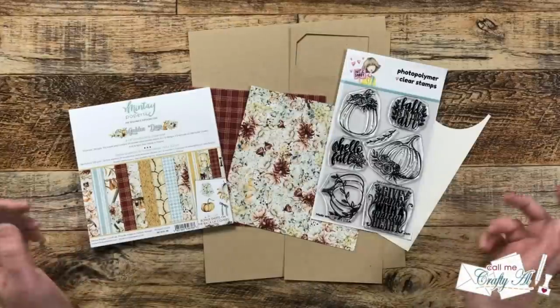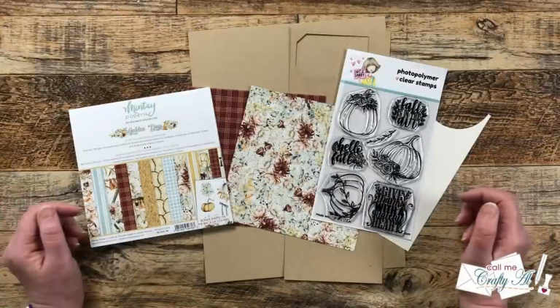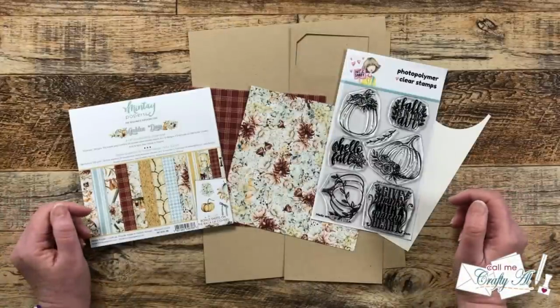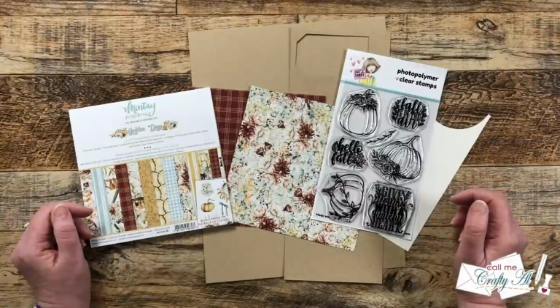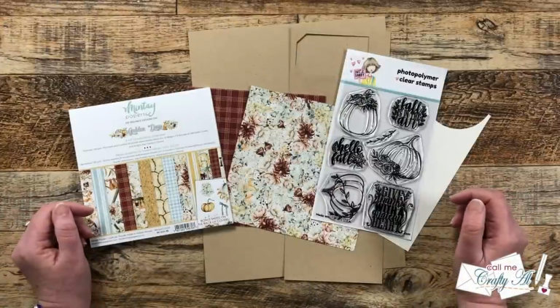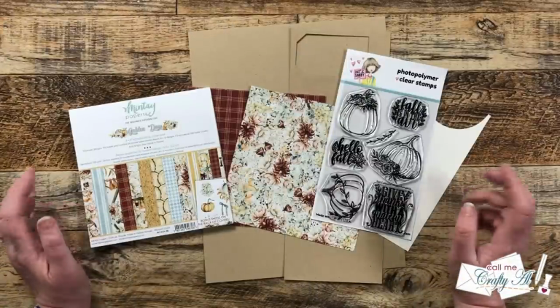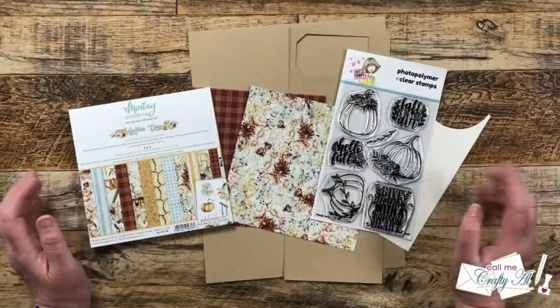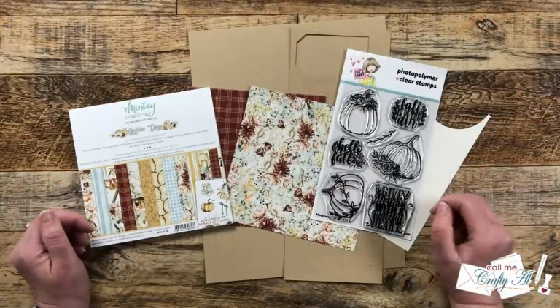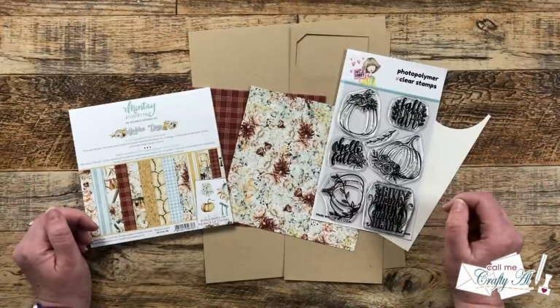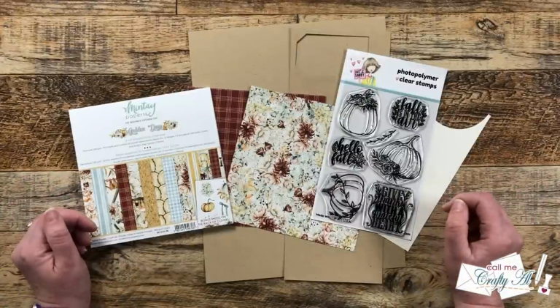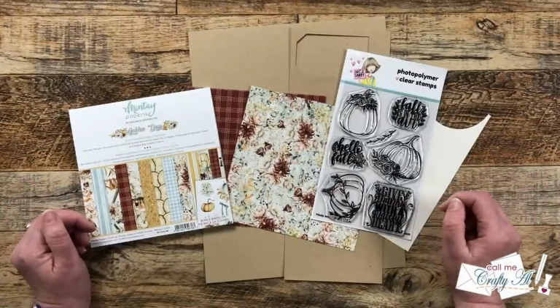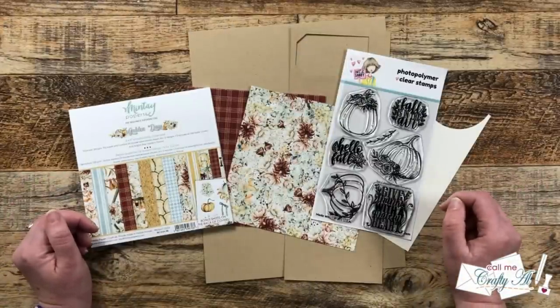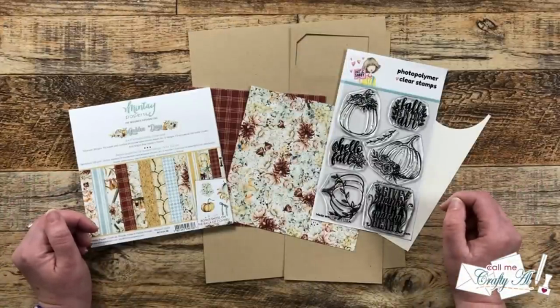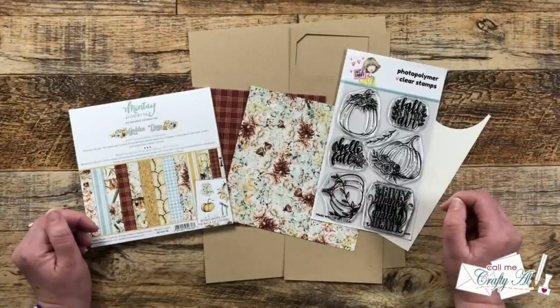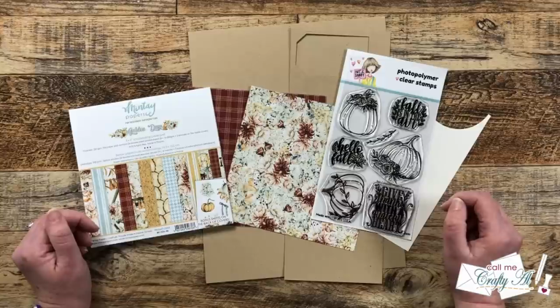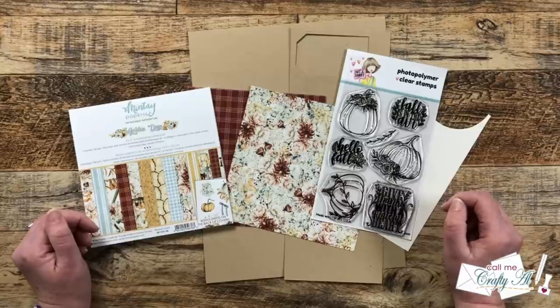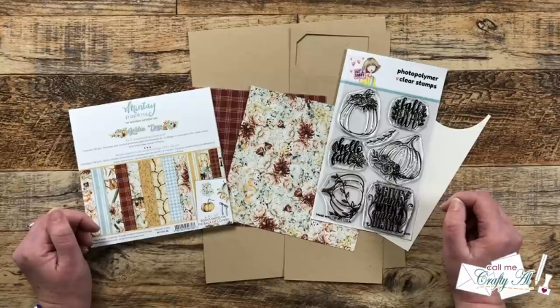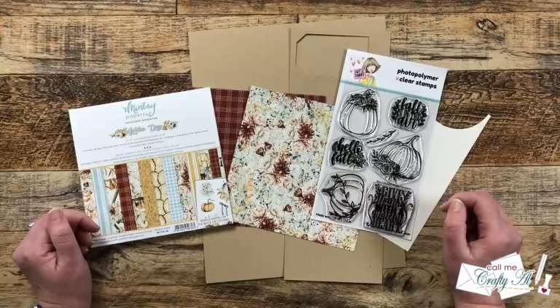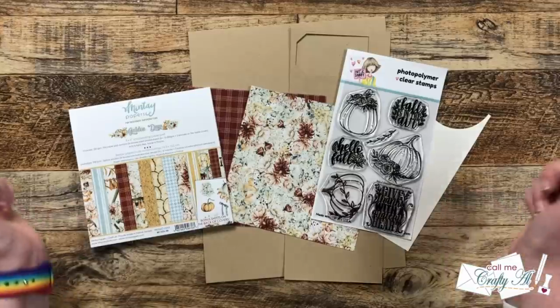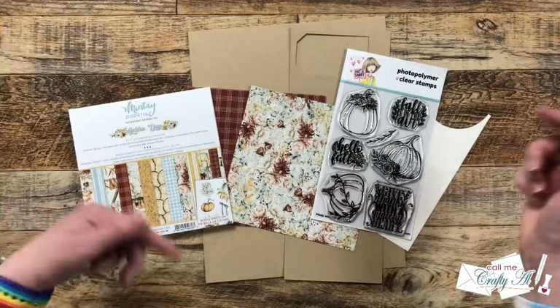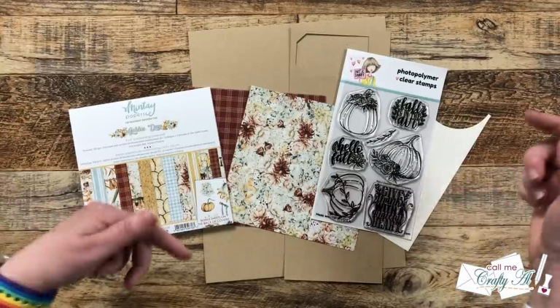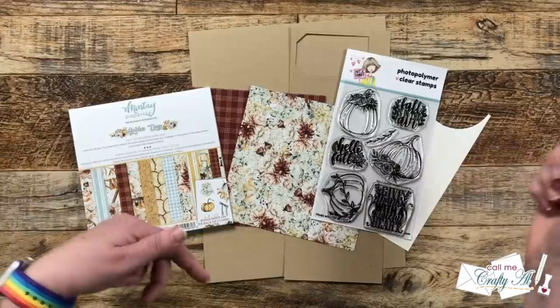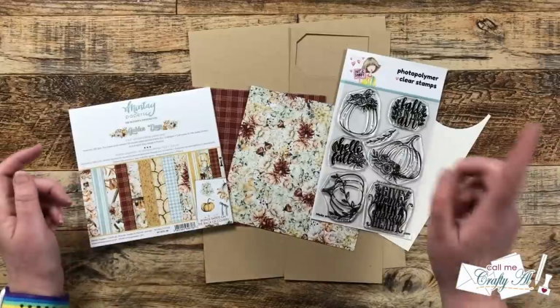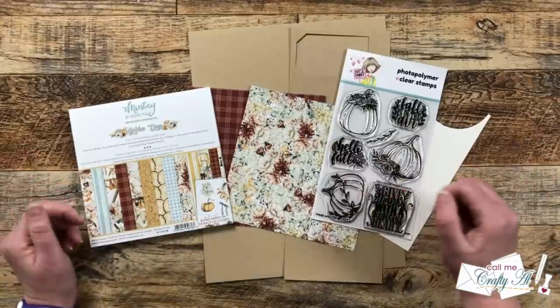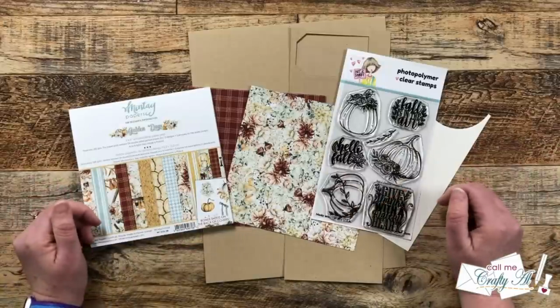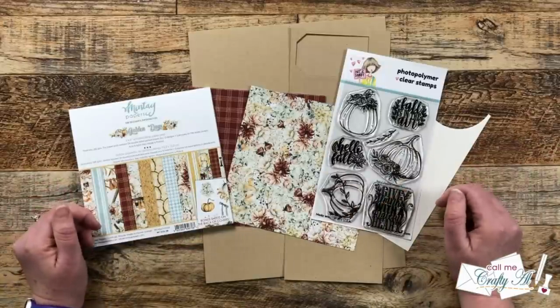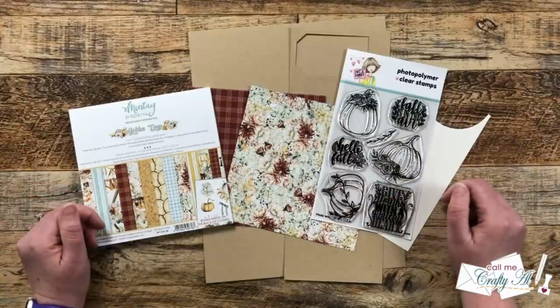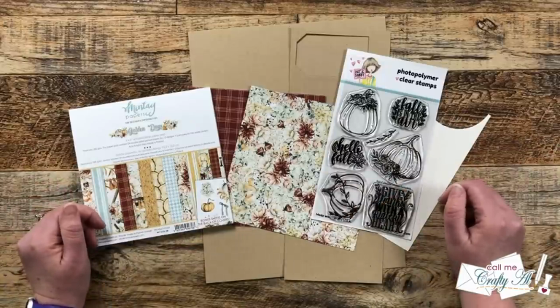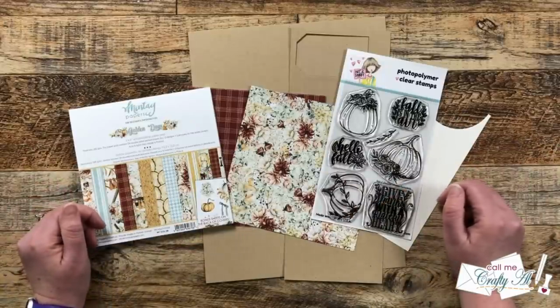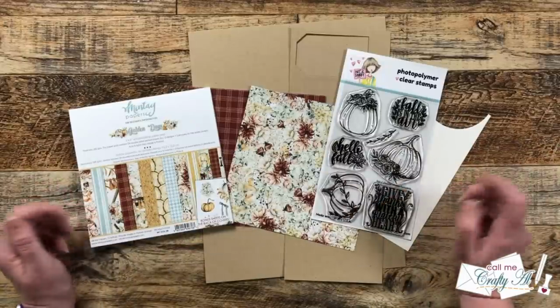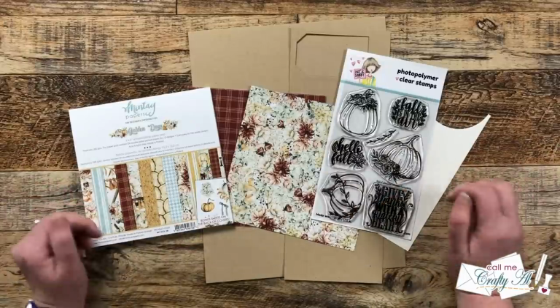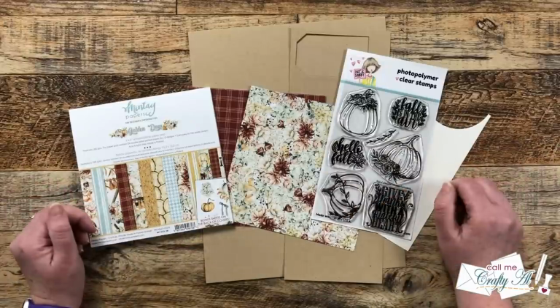As I get into the process I'll tell you about other products and tools I bring in, but as always, if I ever leave you with any questions feel free to leave those in the comment section below and I'll get back to you just as soon as I can. Let's get crafty!